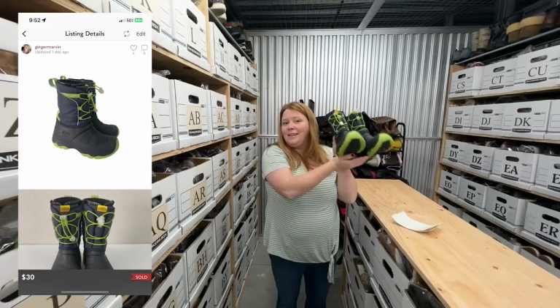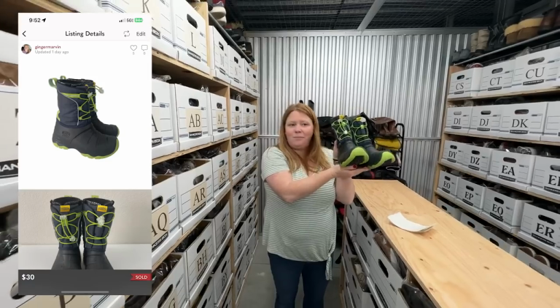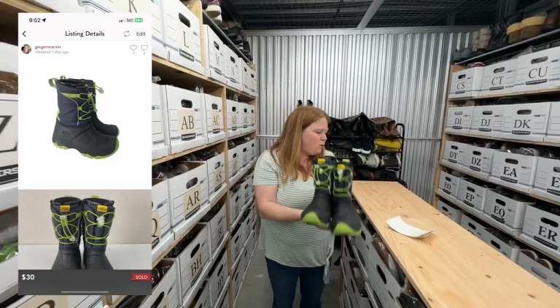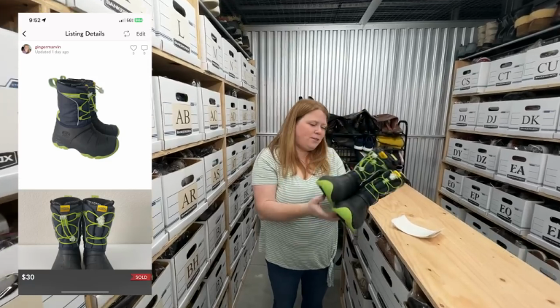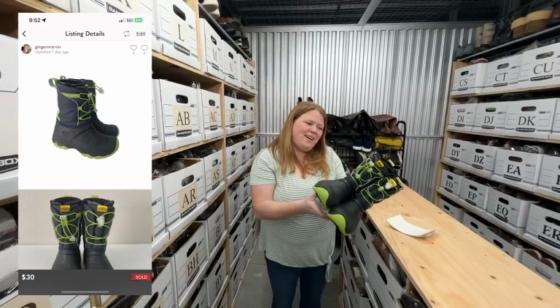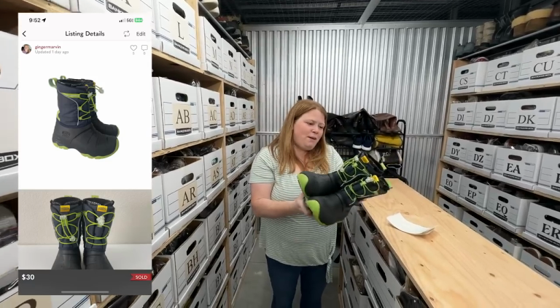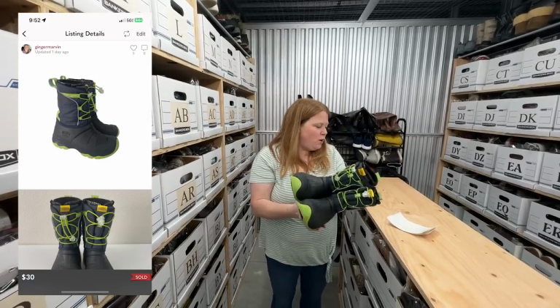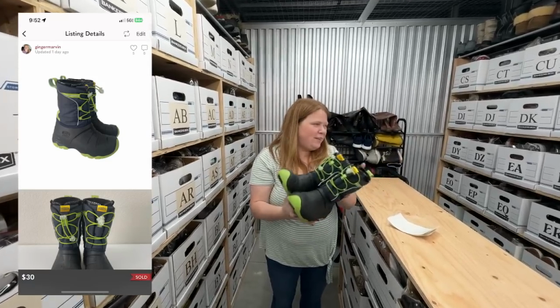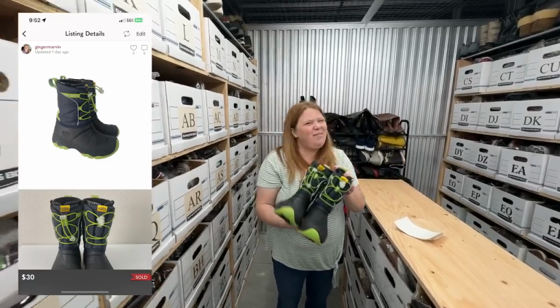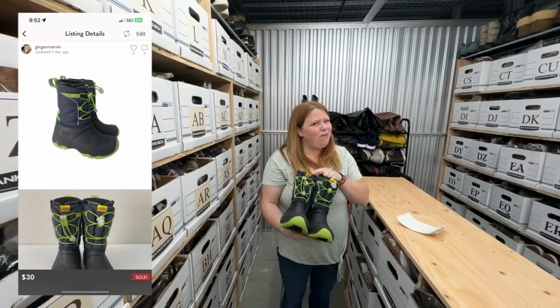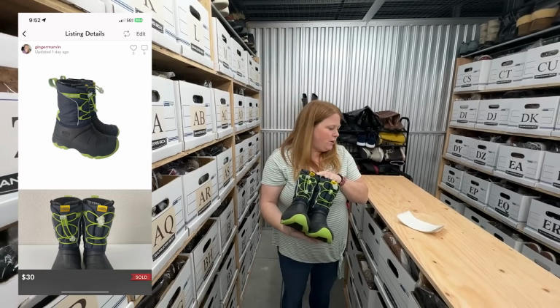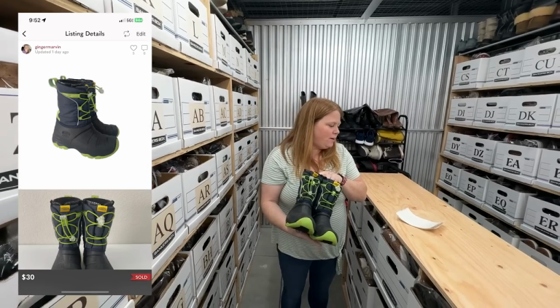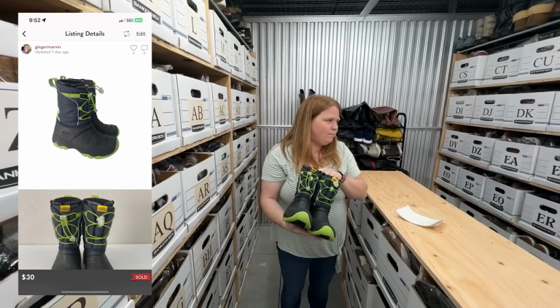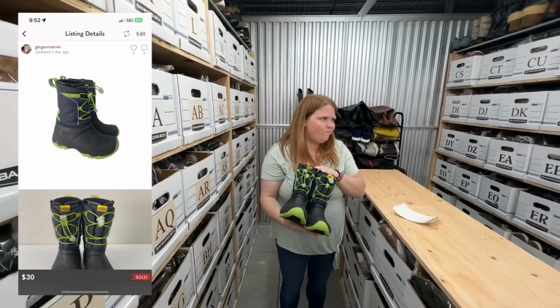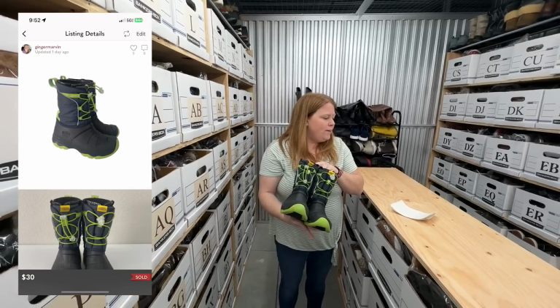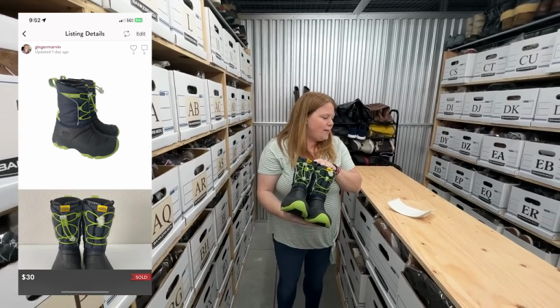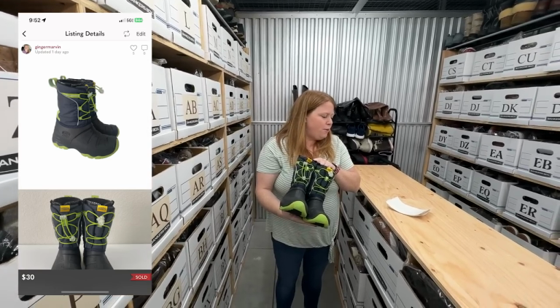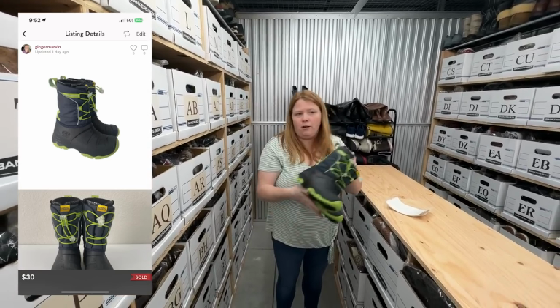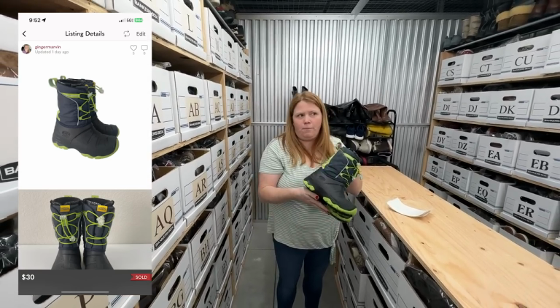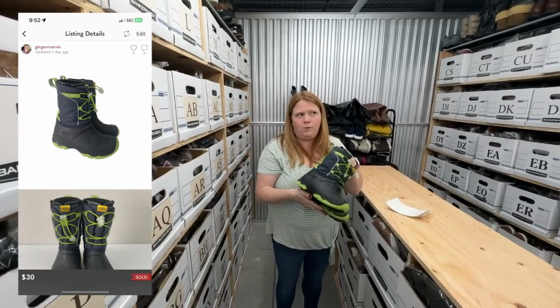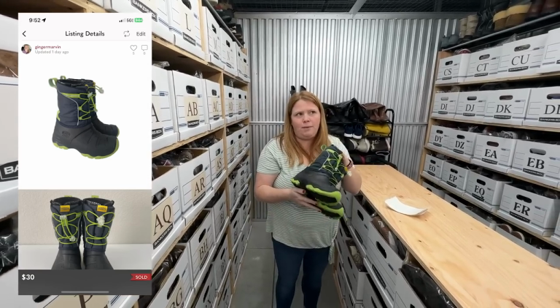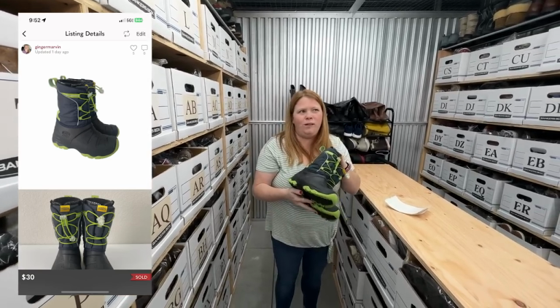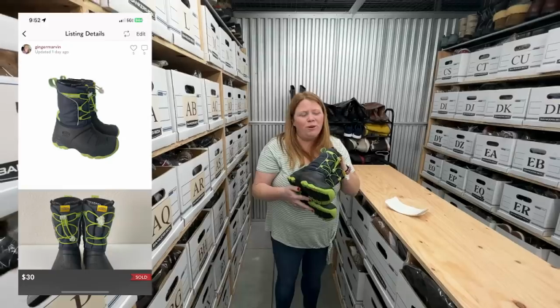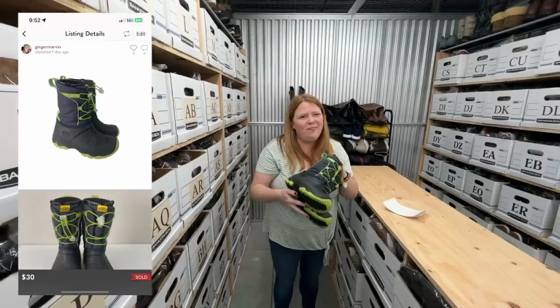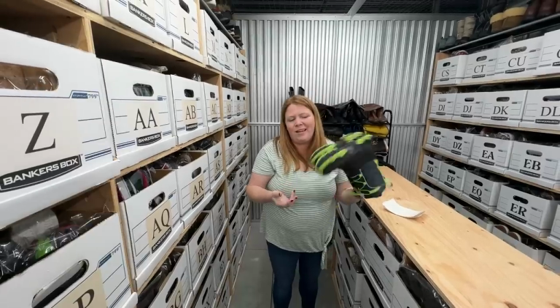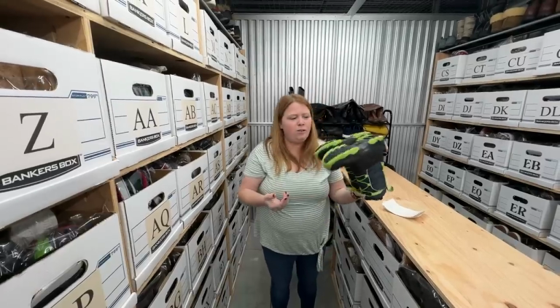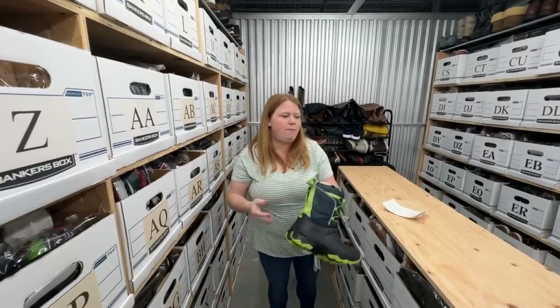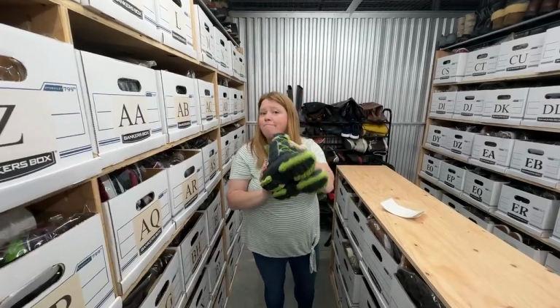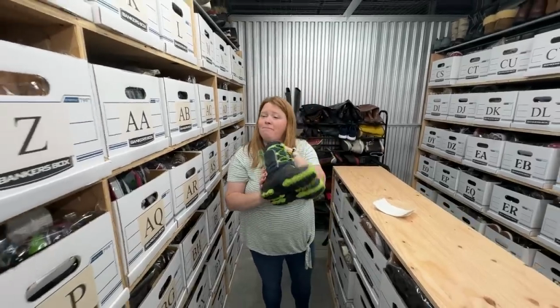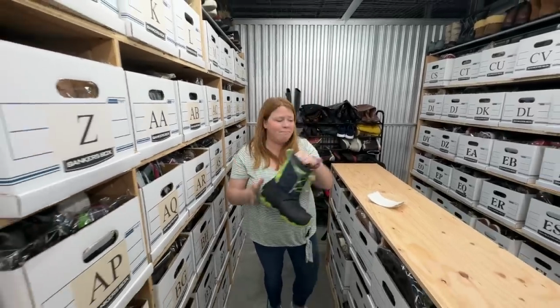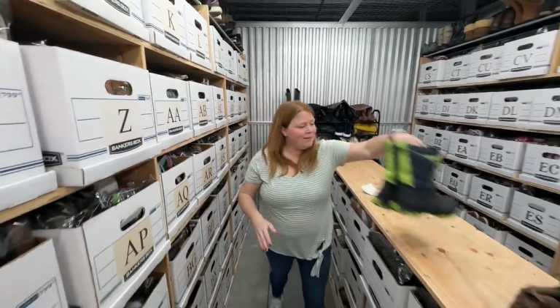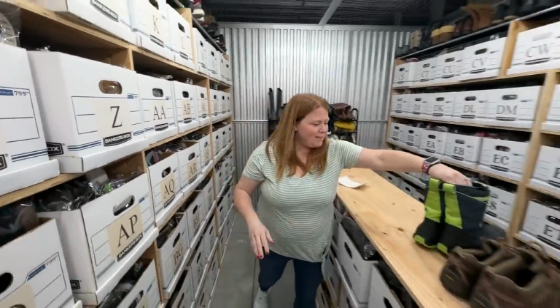Sold some Keen snow boots. I did pay $15 for these kind of at the end of winter. I accepted a $30 offer on Posh, so I'm making around $24 — only like eight or nine dollars profit, but hey, it's not too bad.